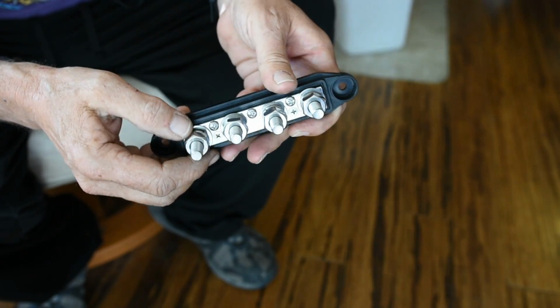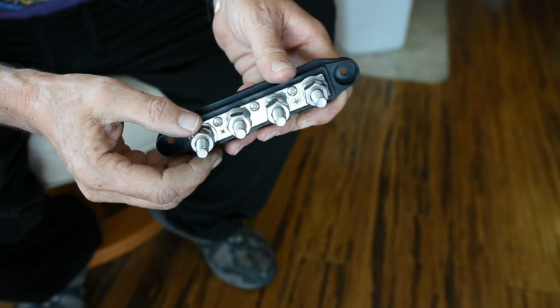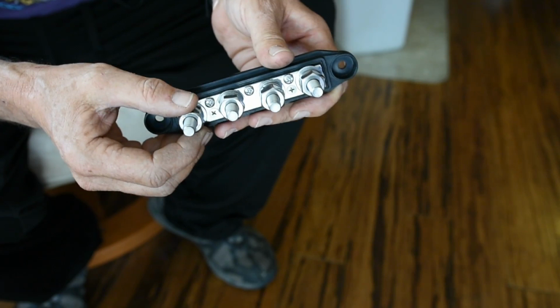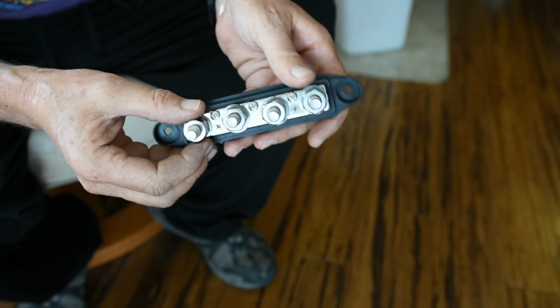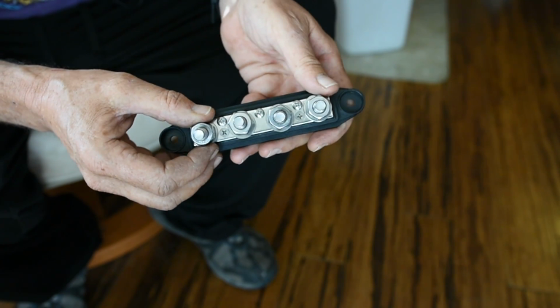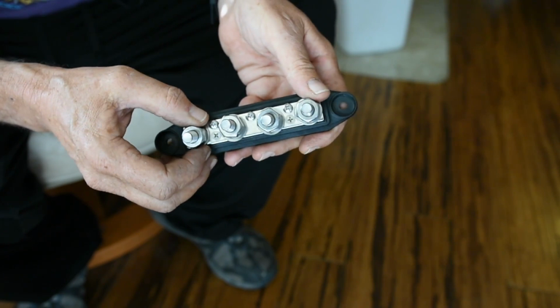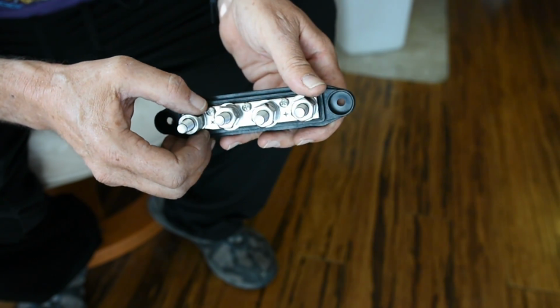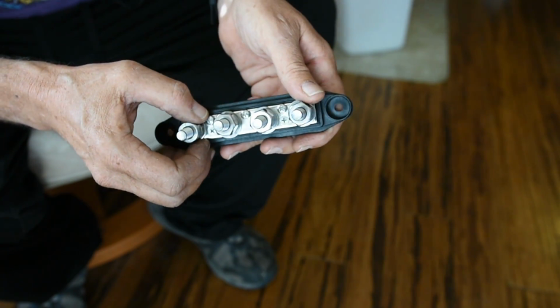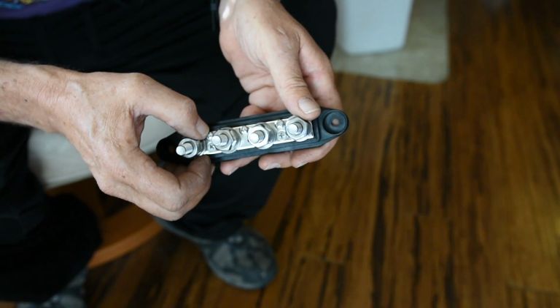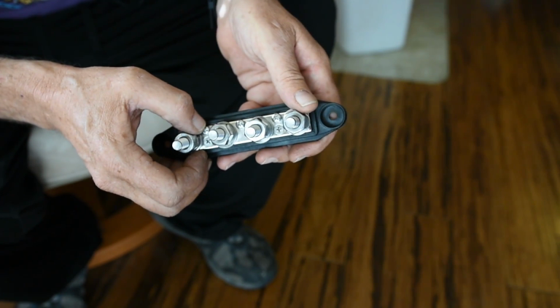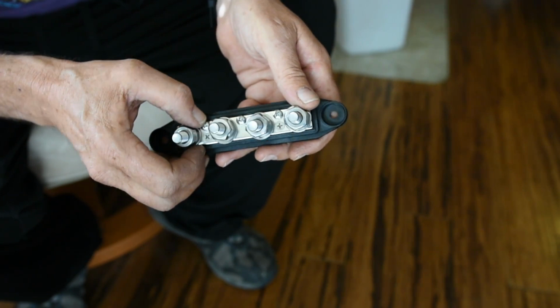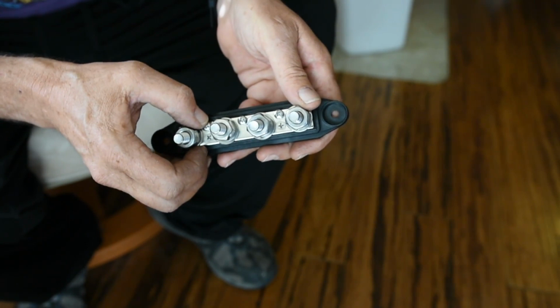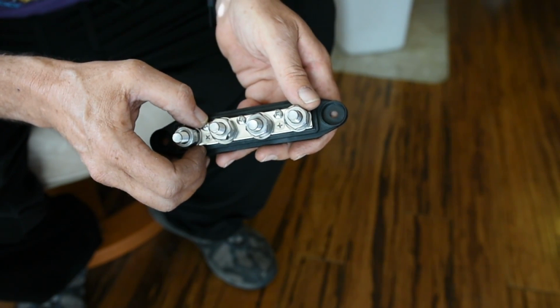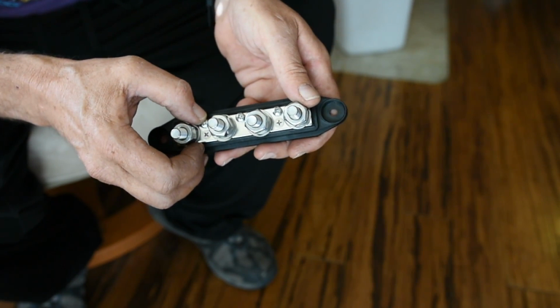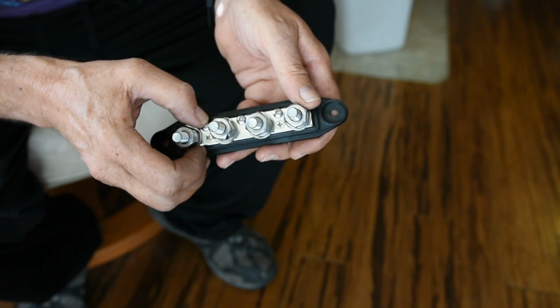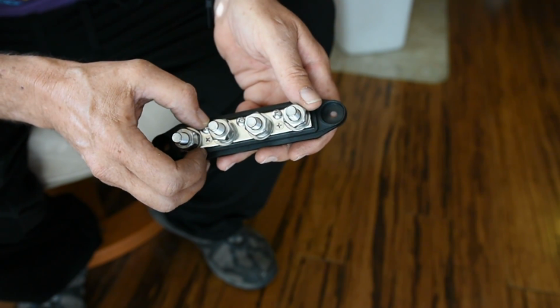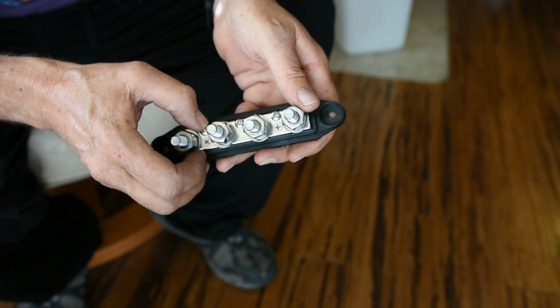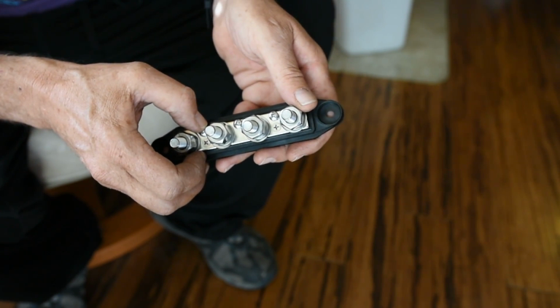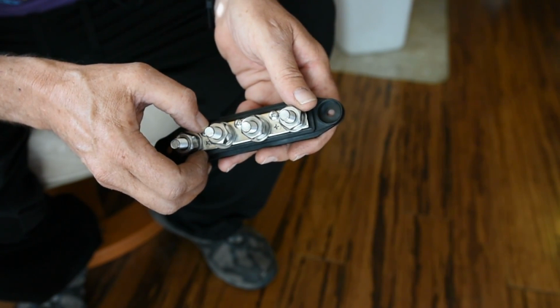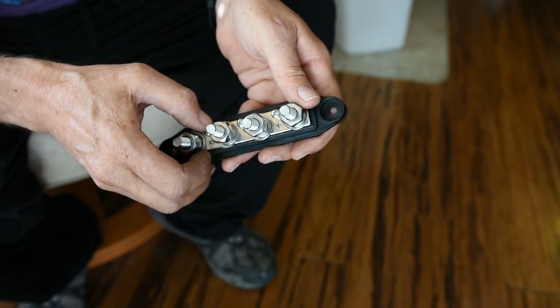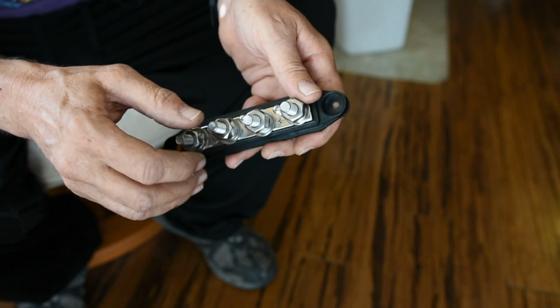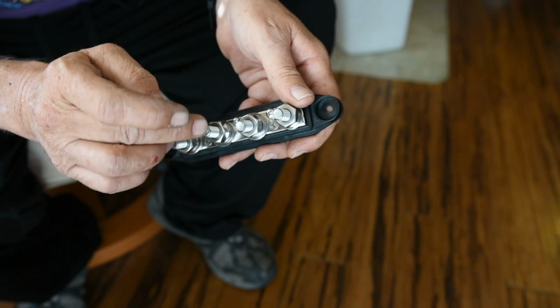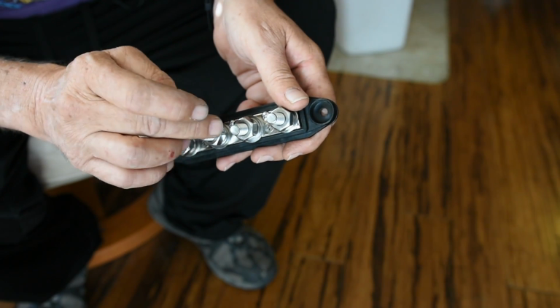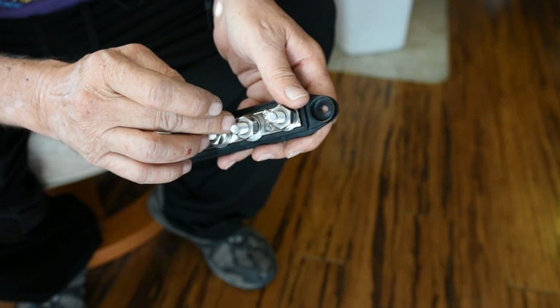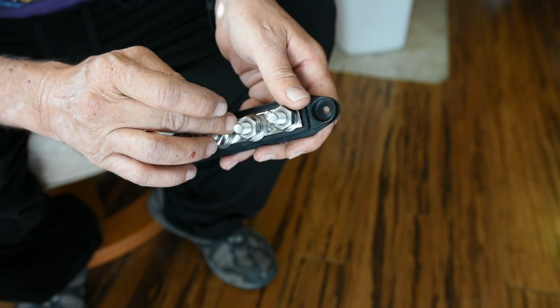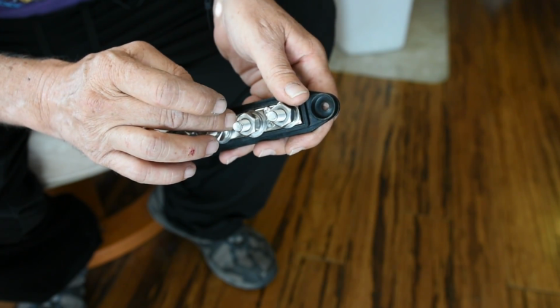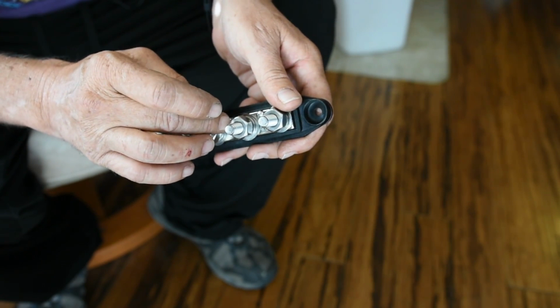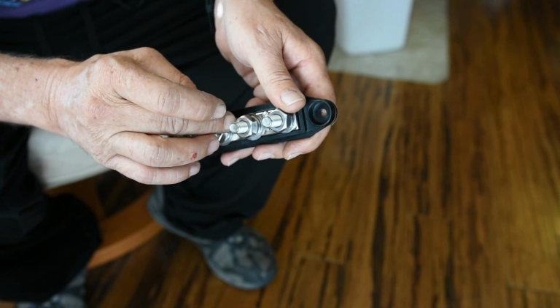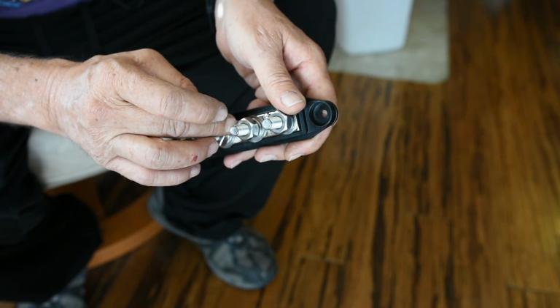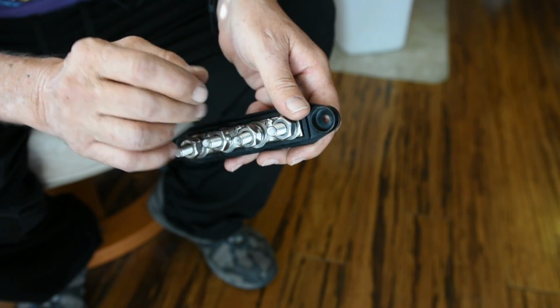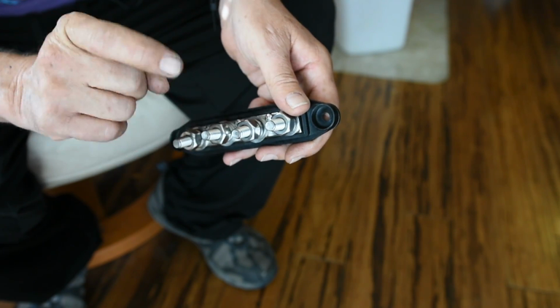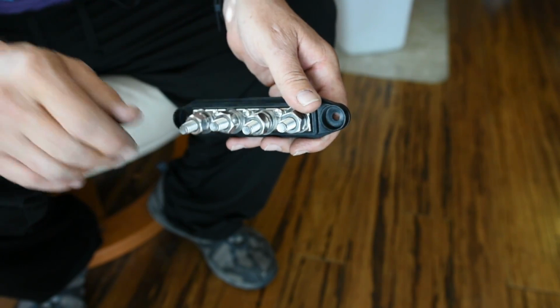Now, keep in mind, this is an RV electrical system. RVs roll down the road. They rattle, they shake — it's like a rolling earthquake. So these need to be snug, not over tight, and that's my point.